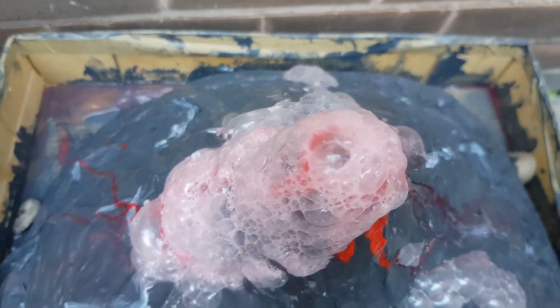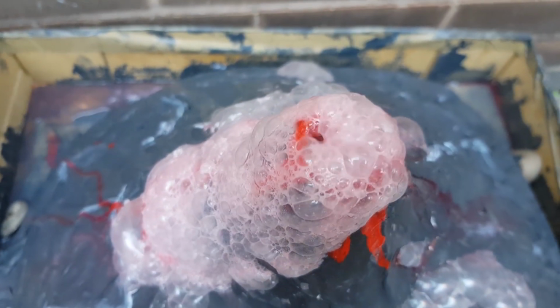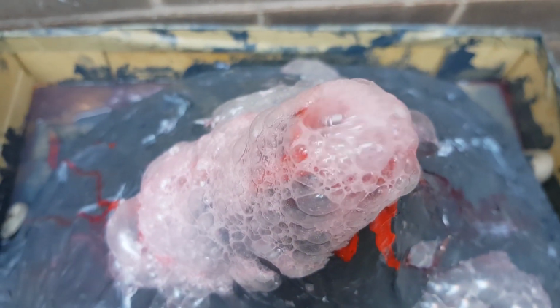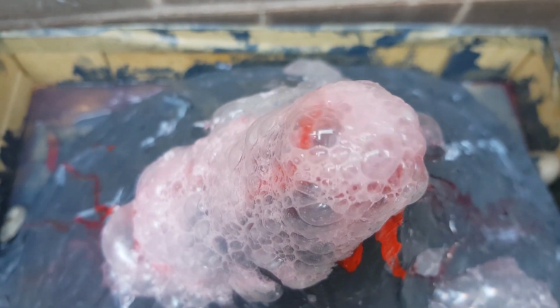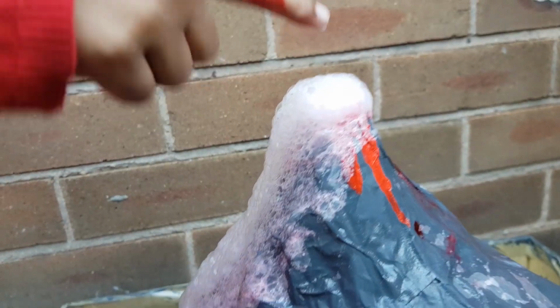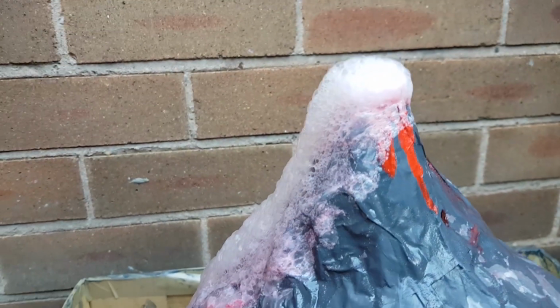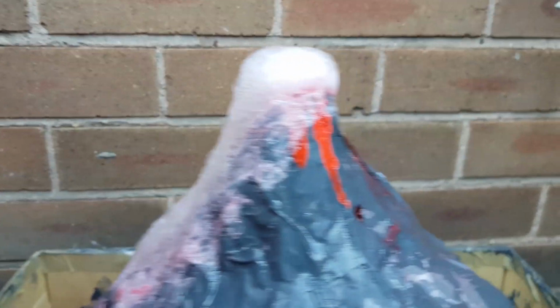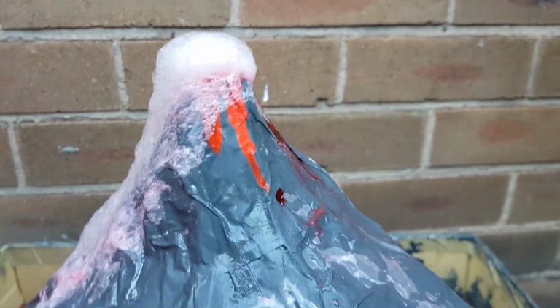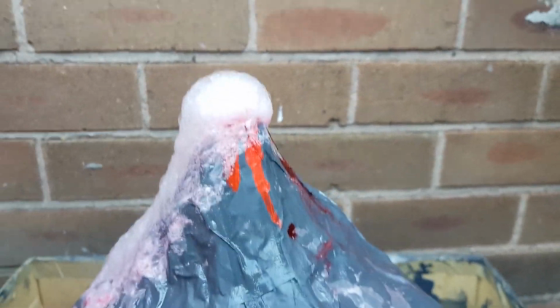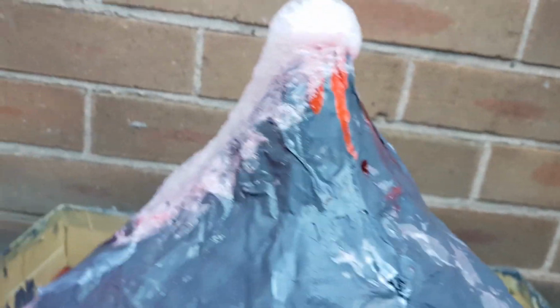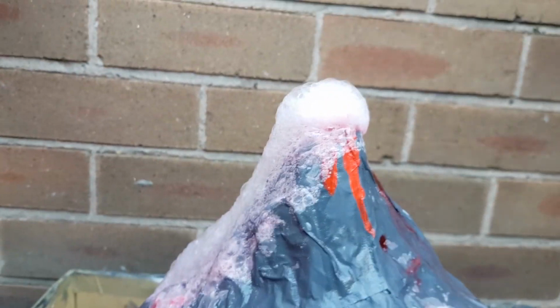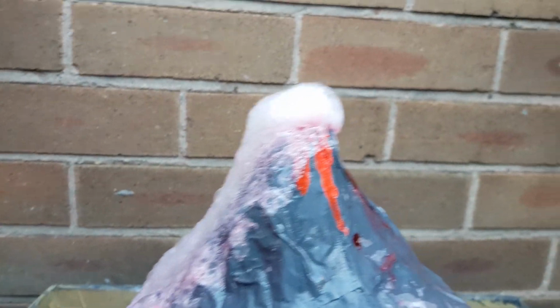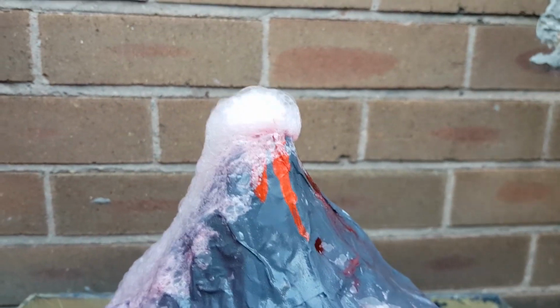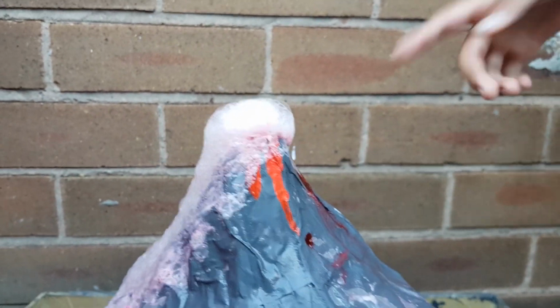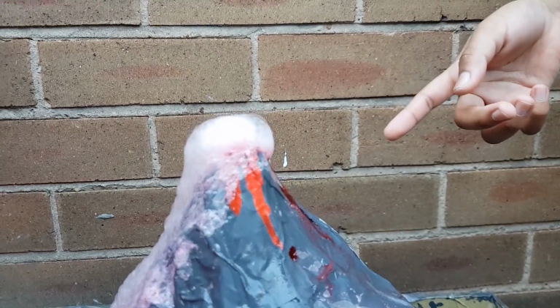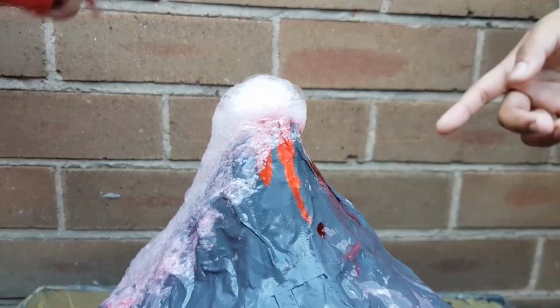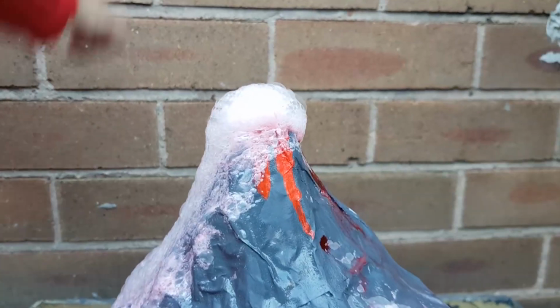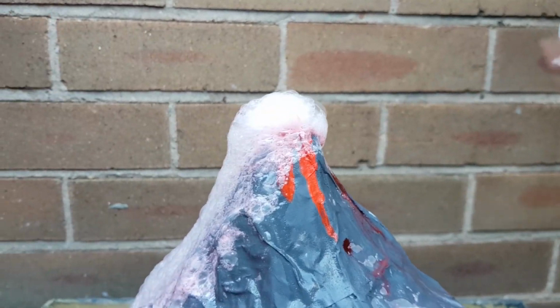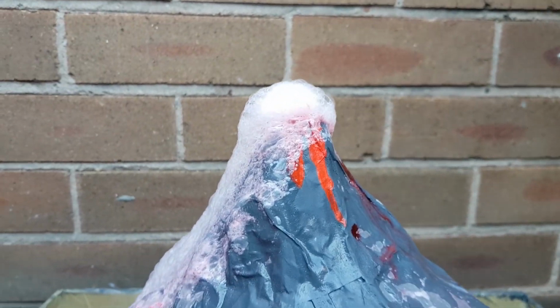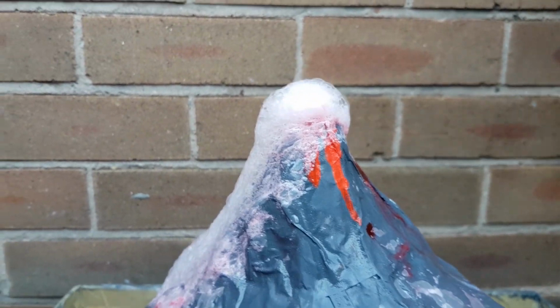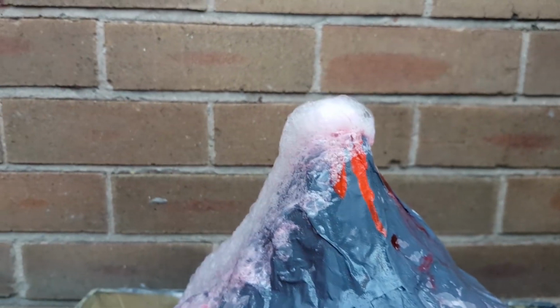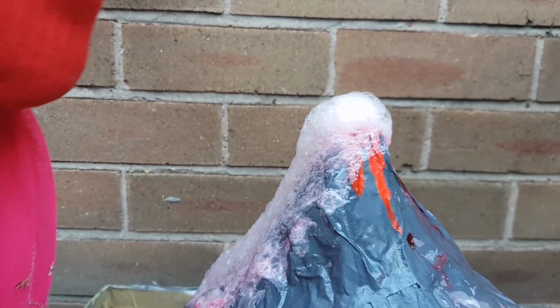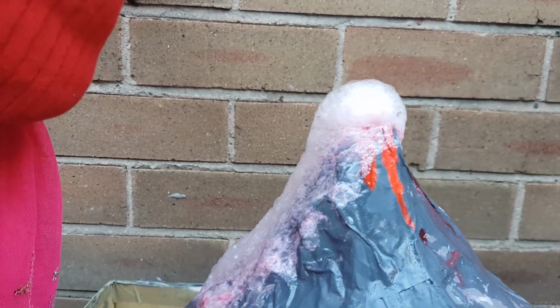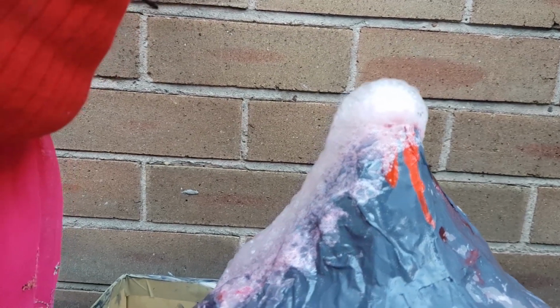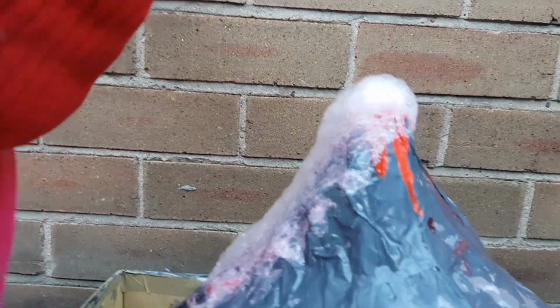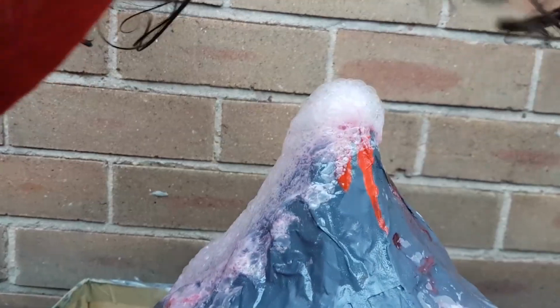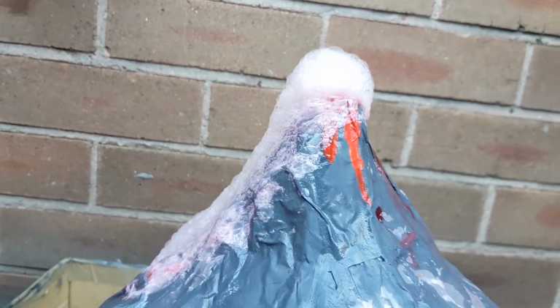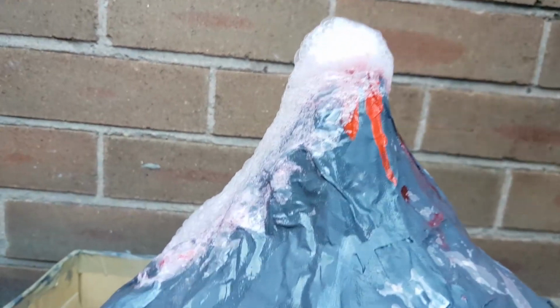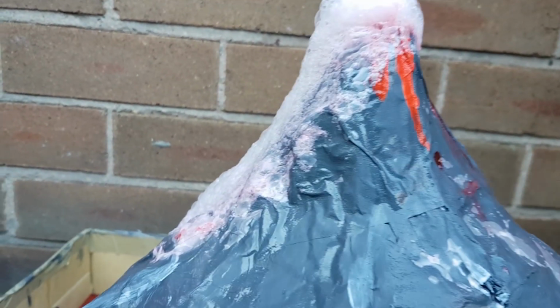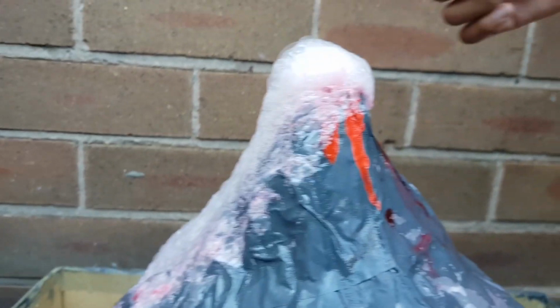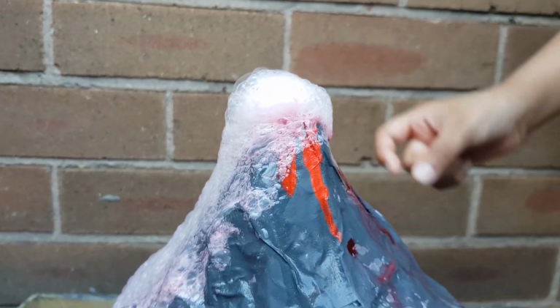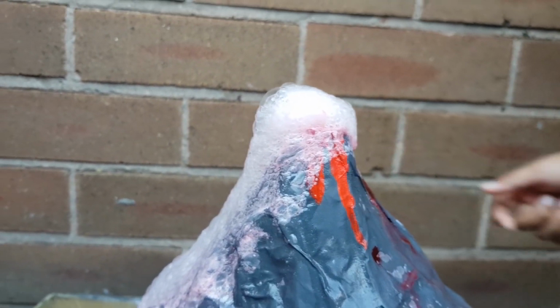It's like in the prehistoric times. But it would not be bubbling like this — it would be just lava. Pure red lava coming down the sides.